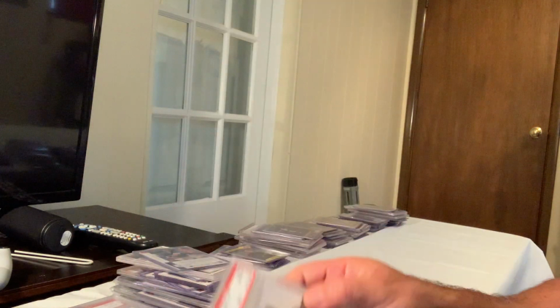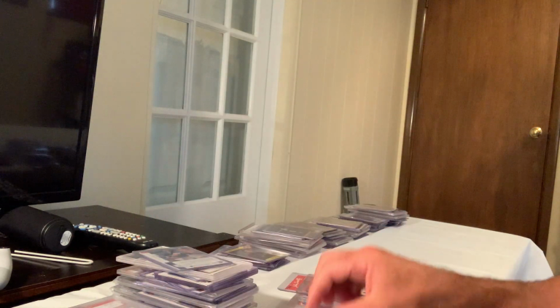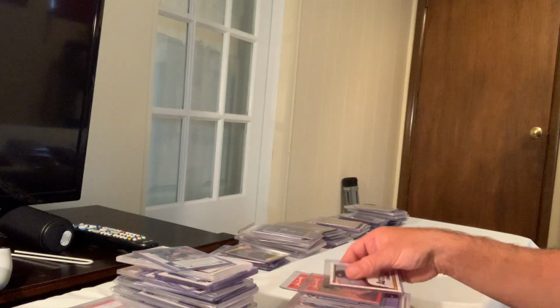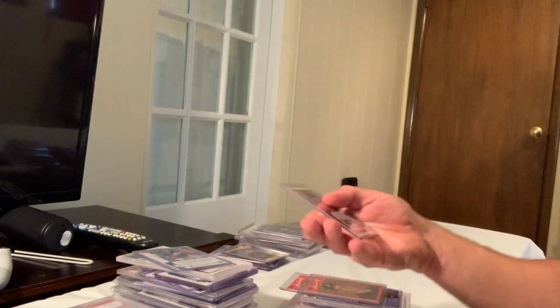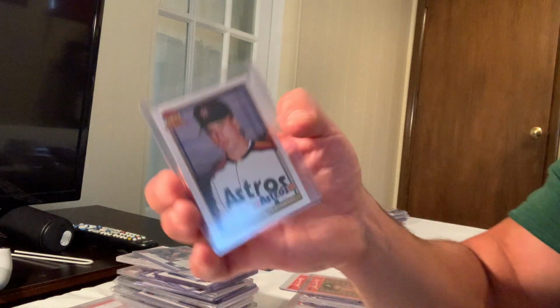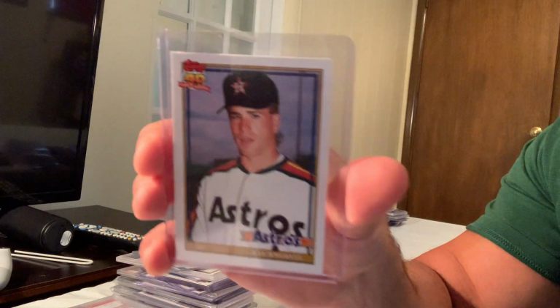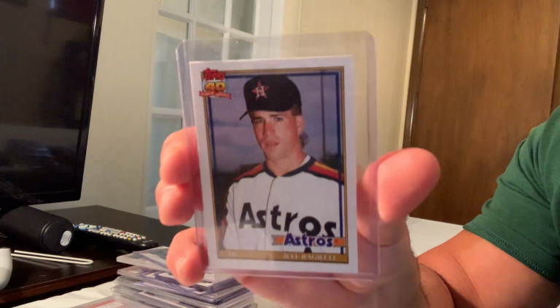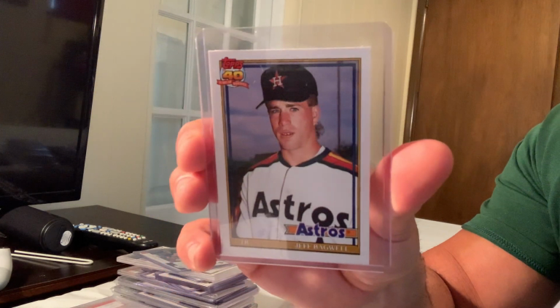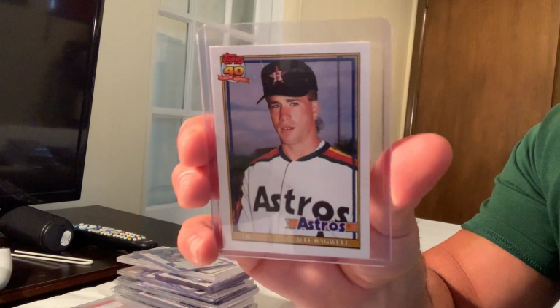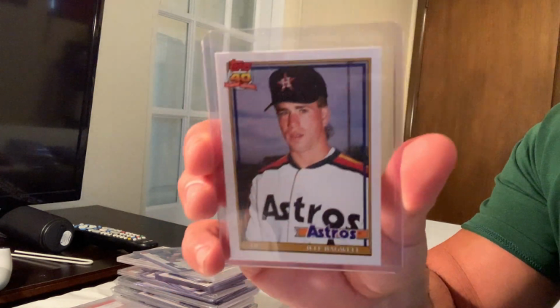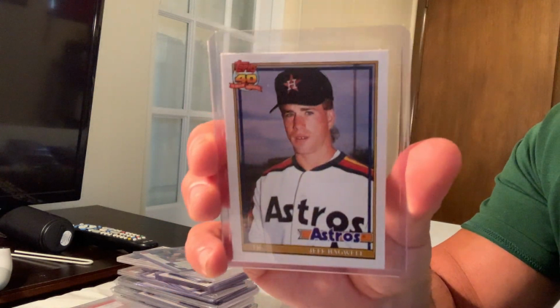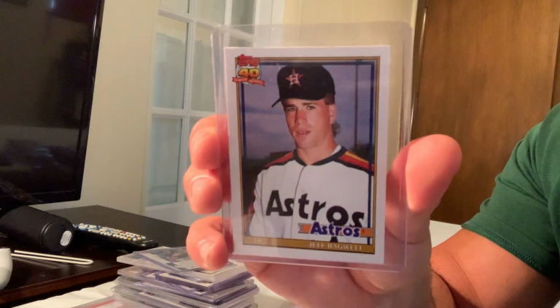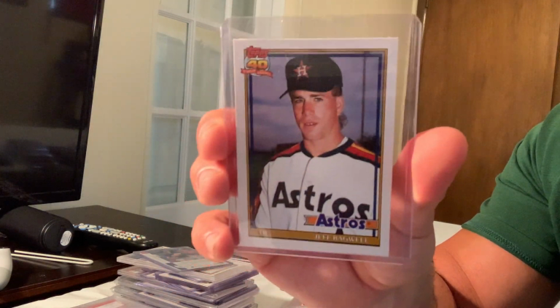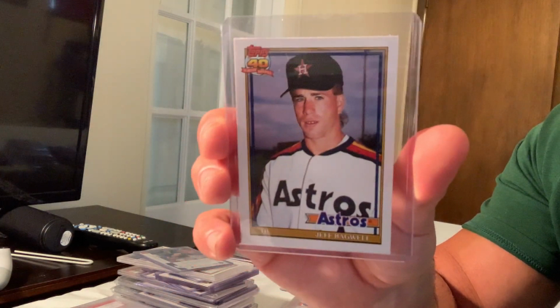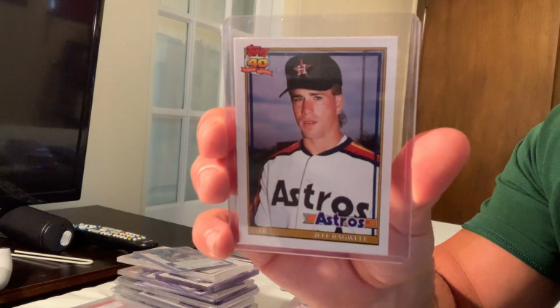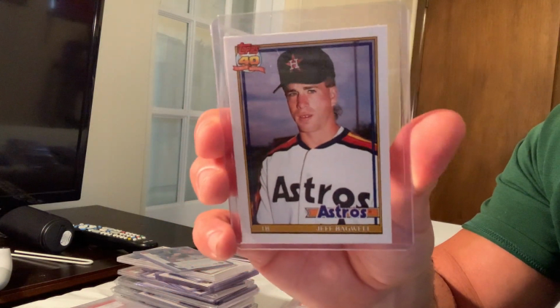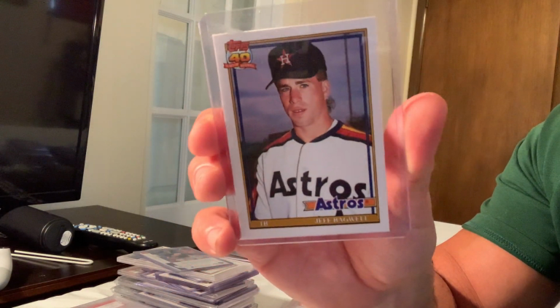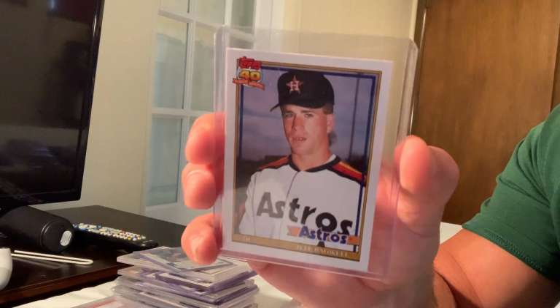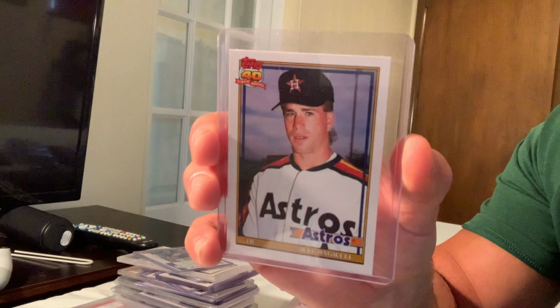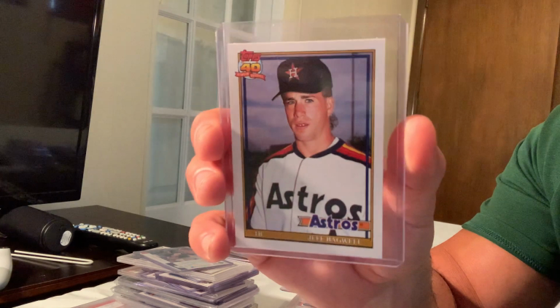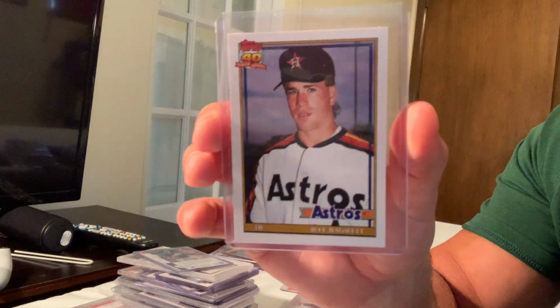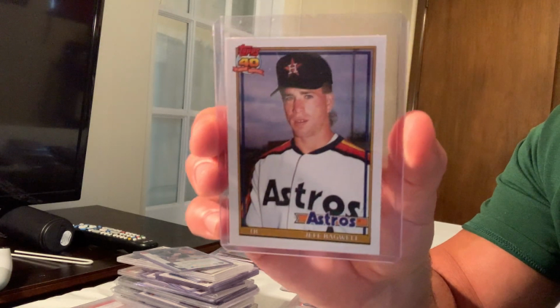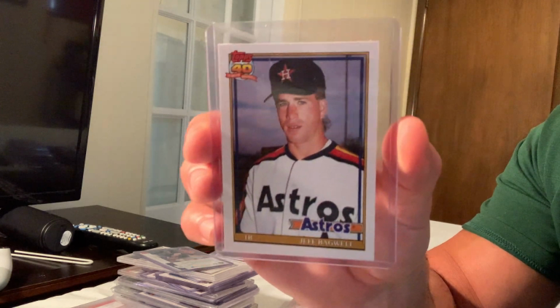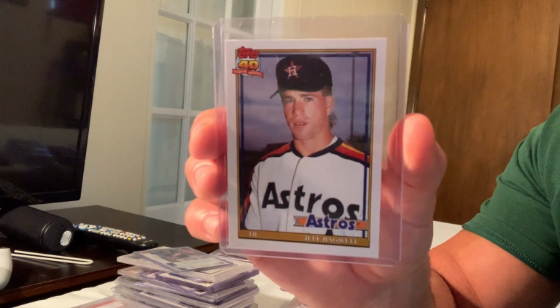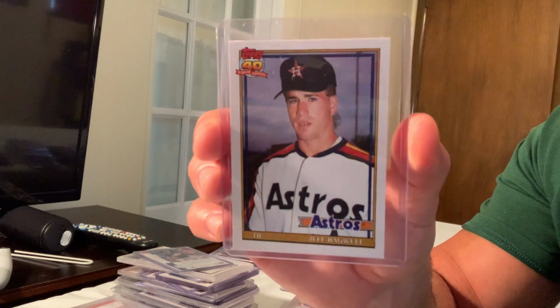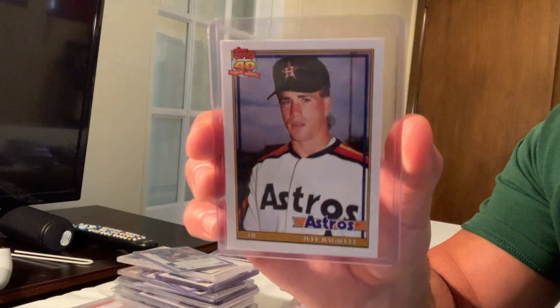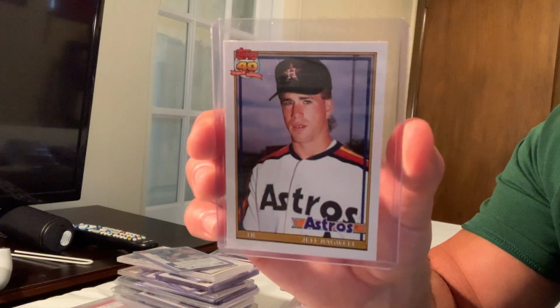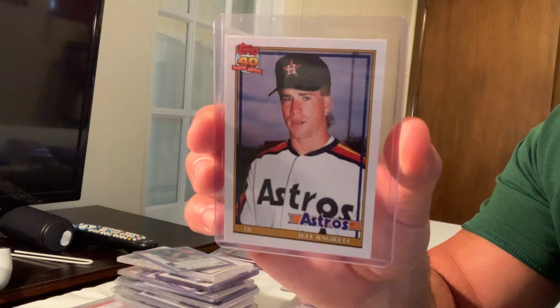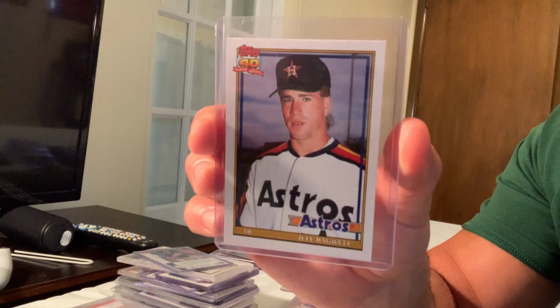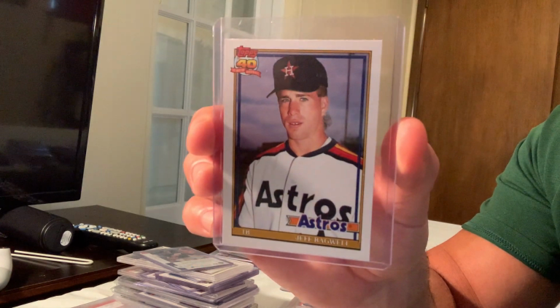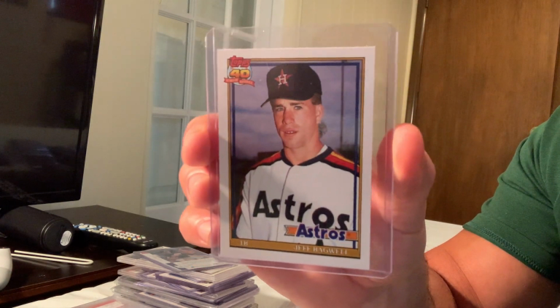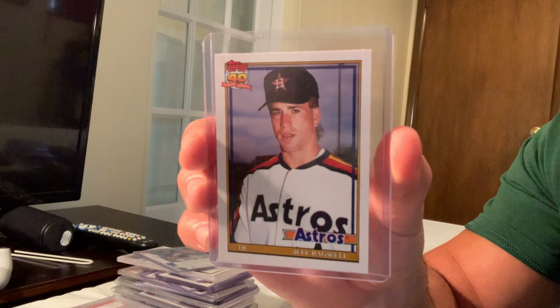Then there's the Topps Traded version. The Tiffany versions are the expensive ones — the Tiffany sold for $350 on eBay. I don't have the Tiffany or Desert Shield versions, those are the pricier ones.